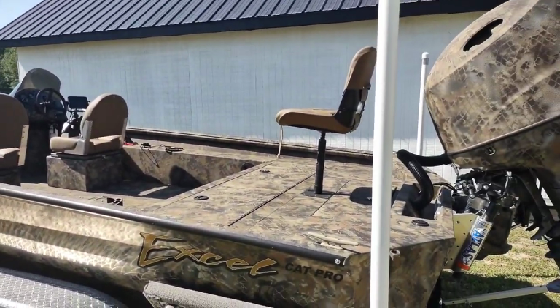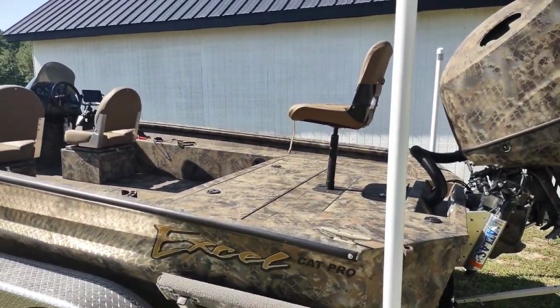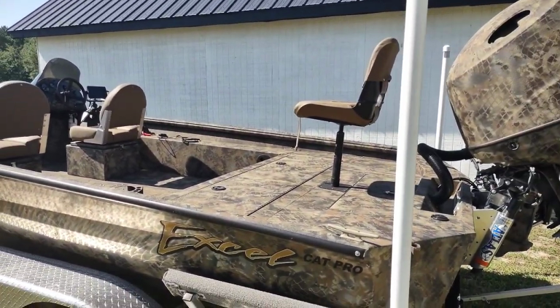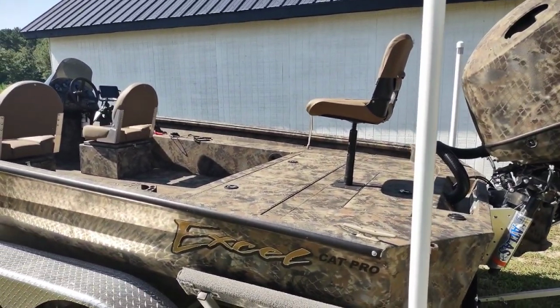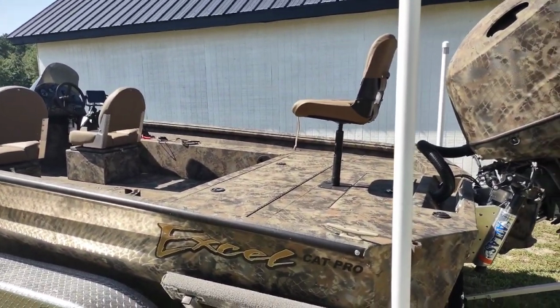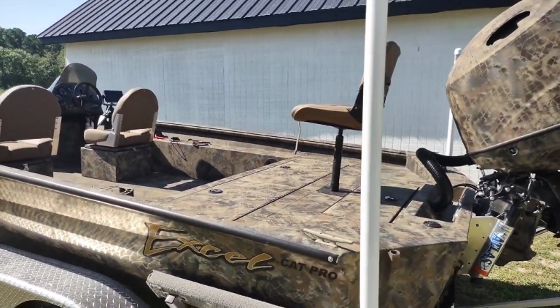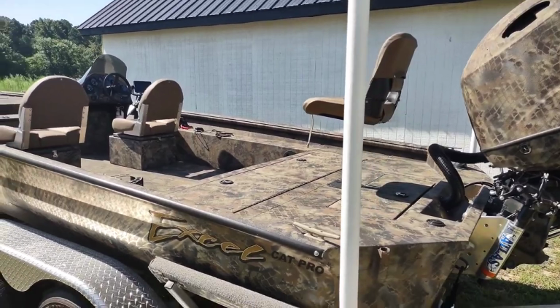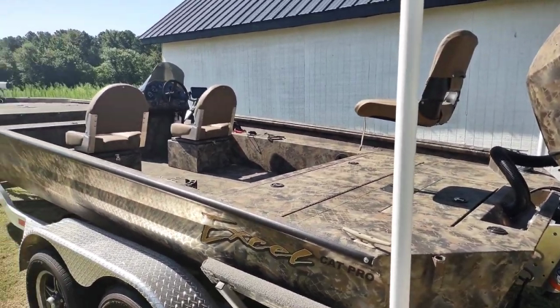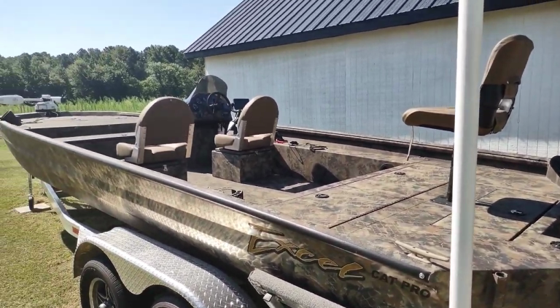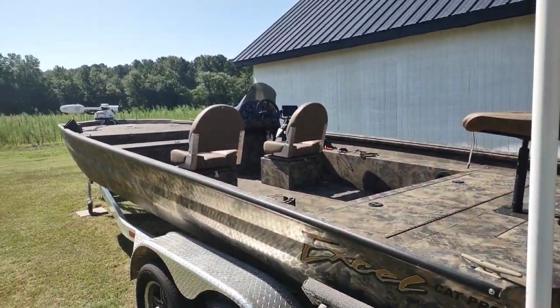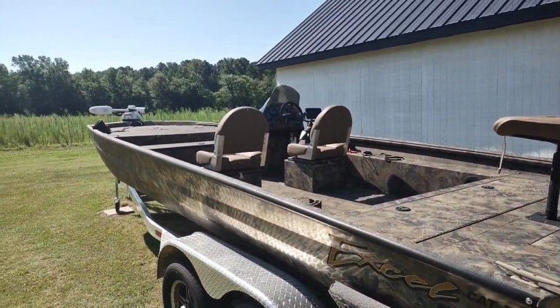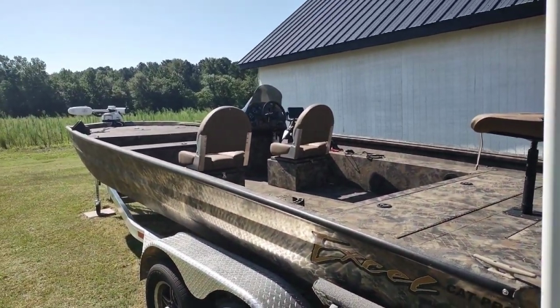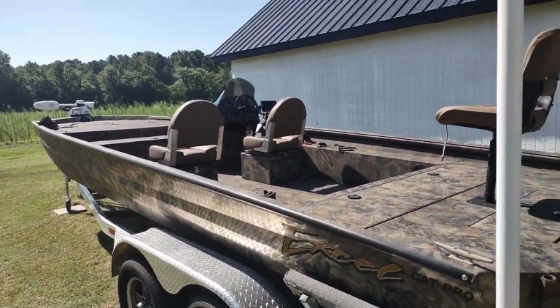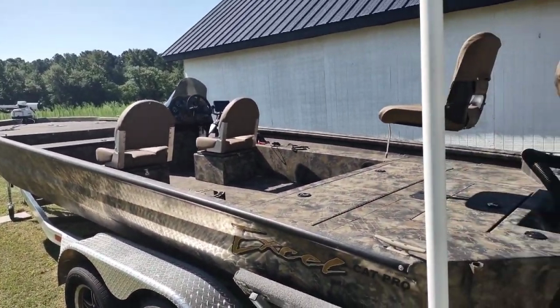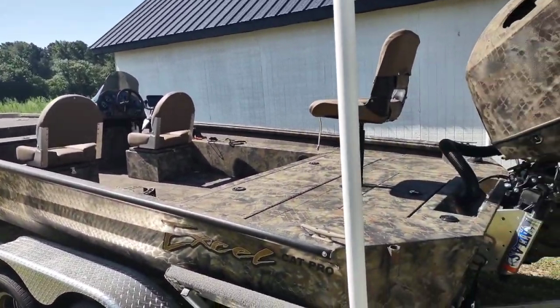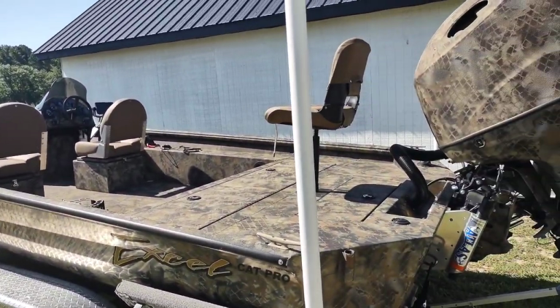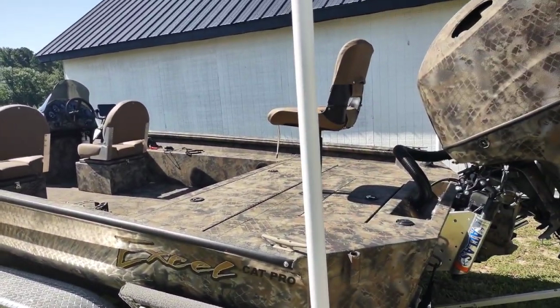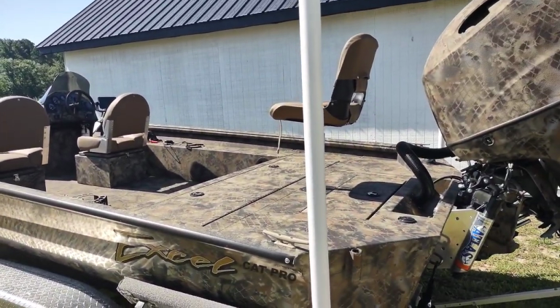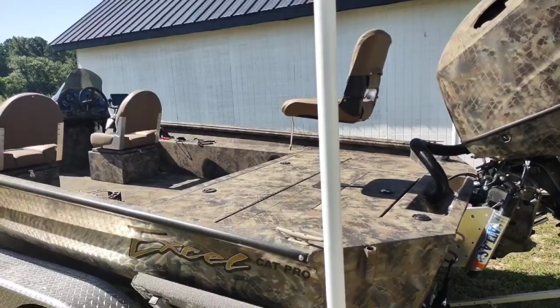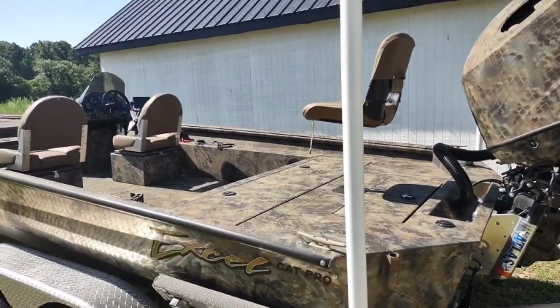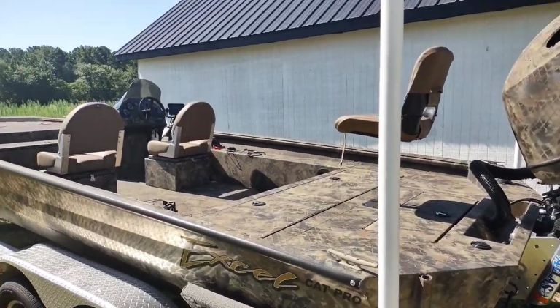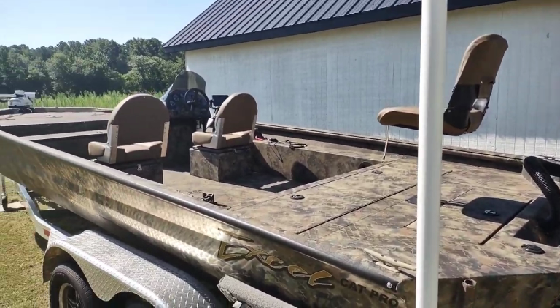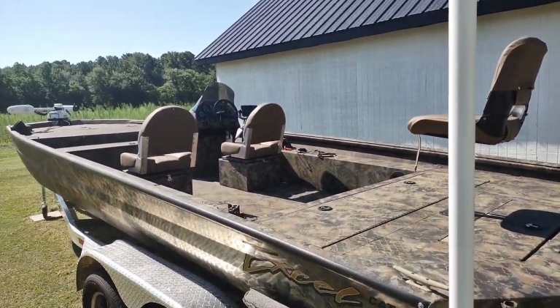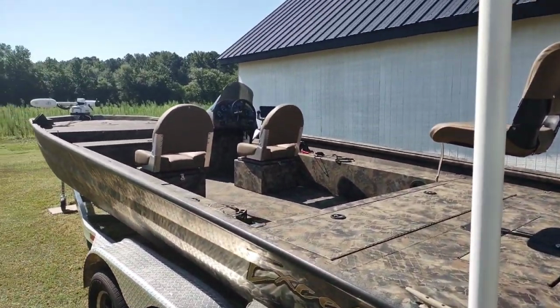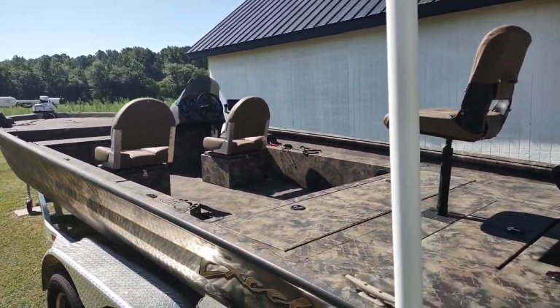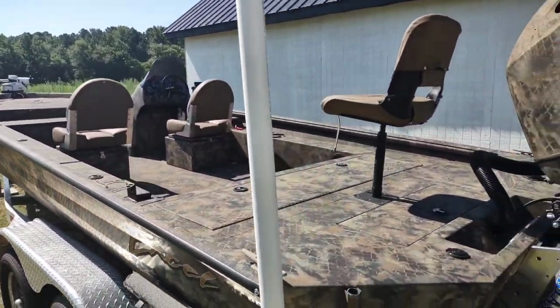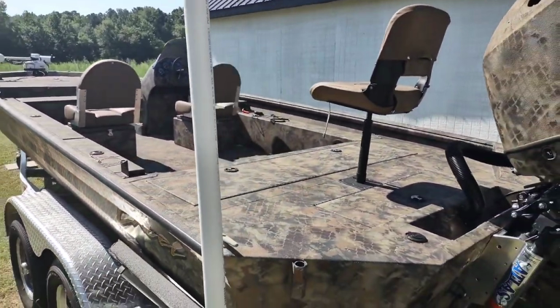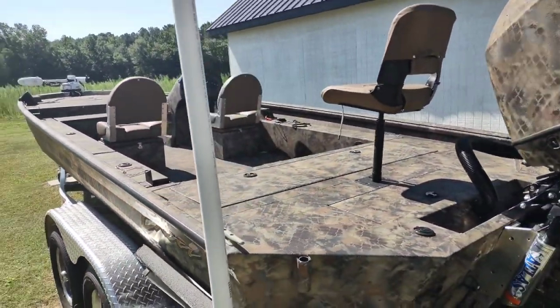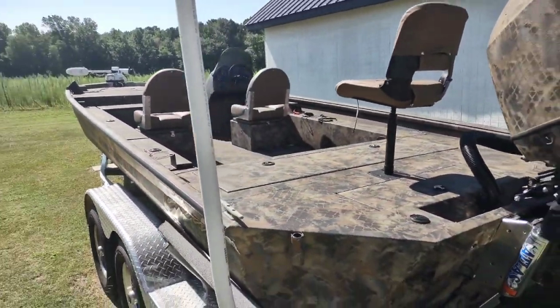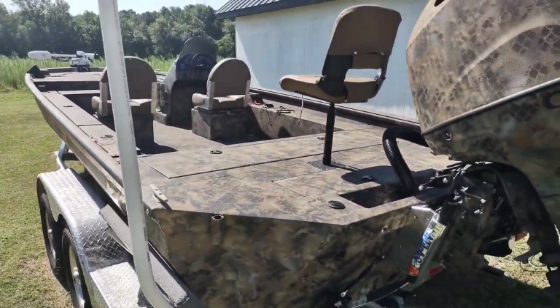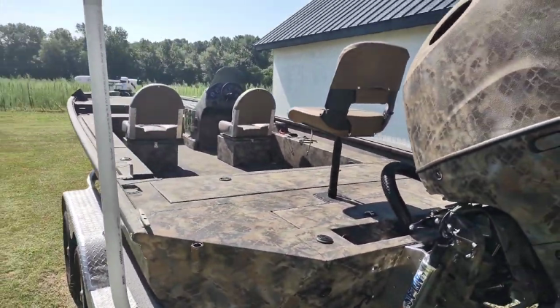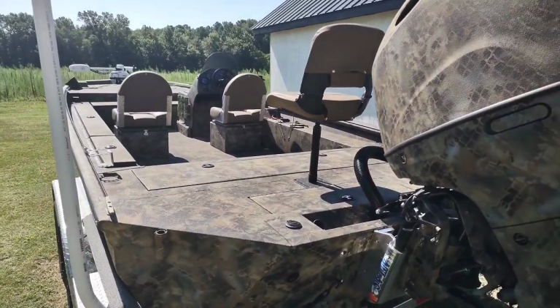I was tired of having a little boat with multiple people, gear, decoys, grass — tired of it being hard to shoot out of. I wanted something big and wide open for where we hunt, because it's more saltwater marsh.